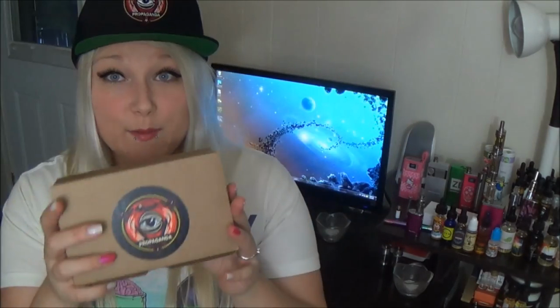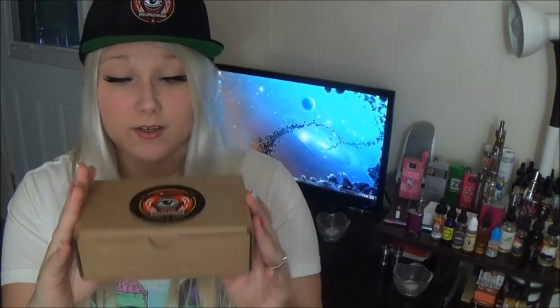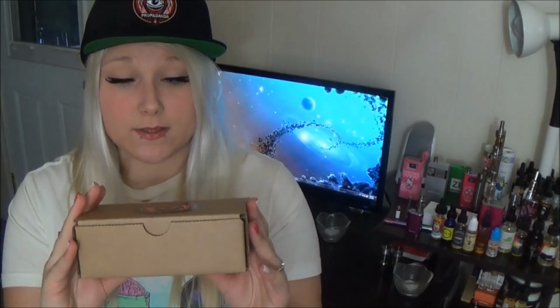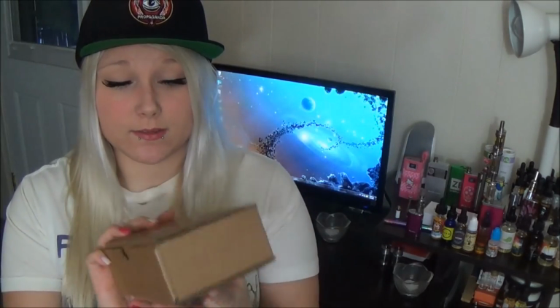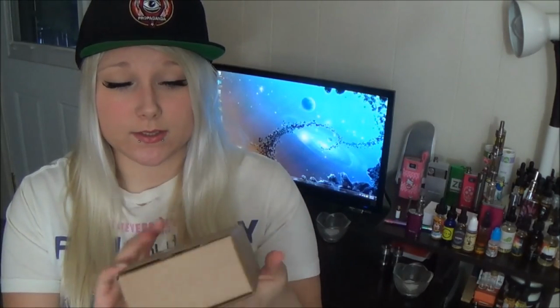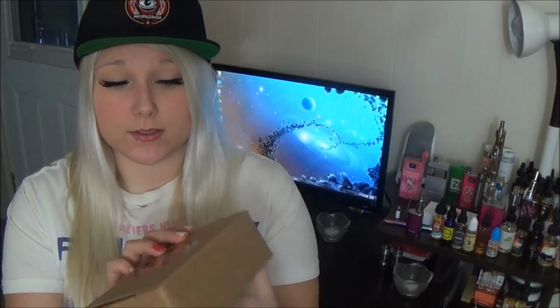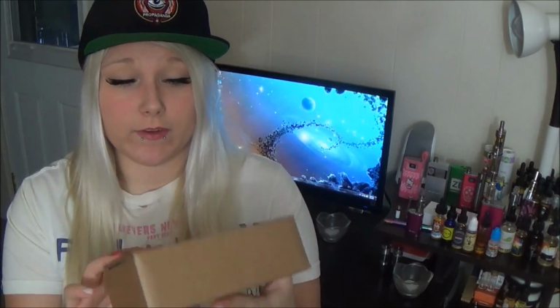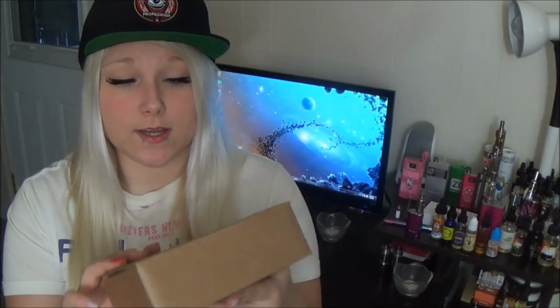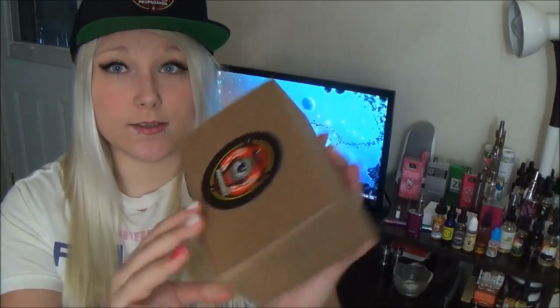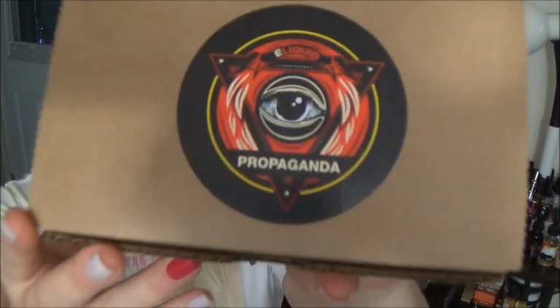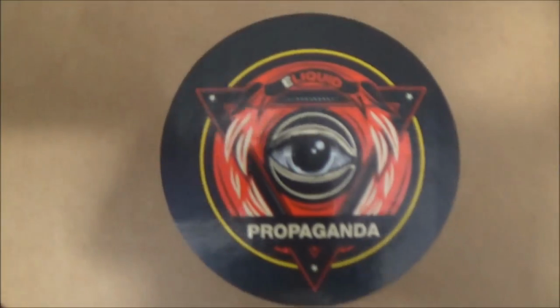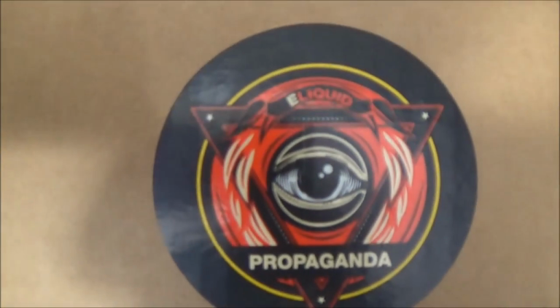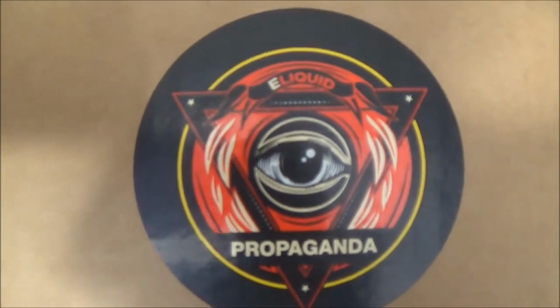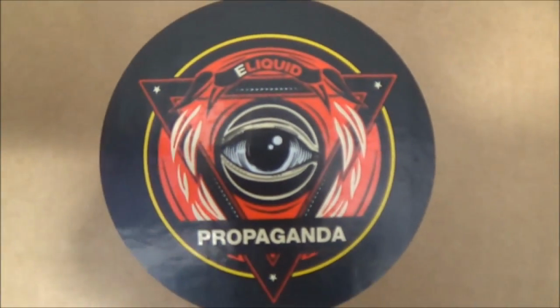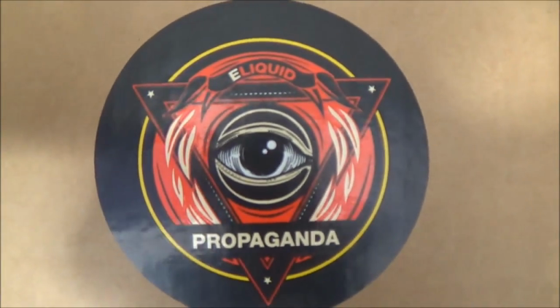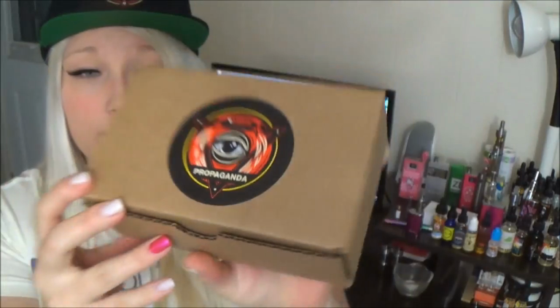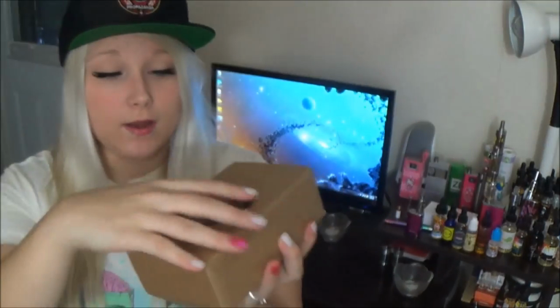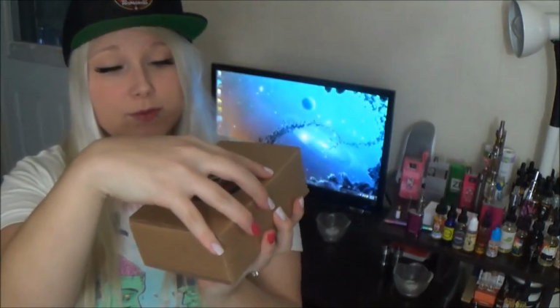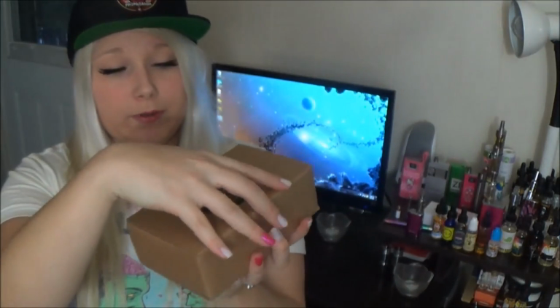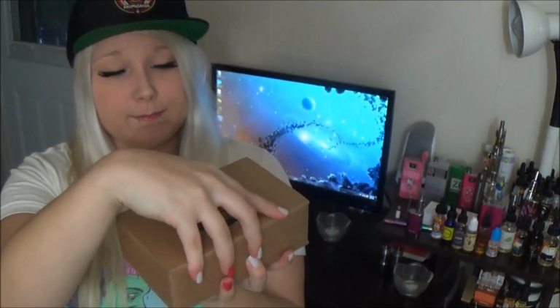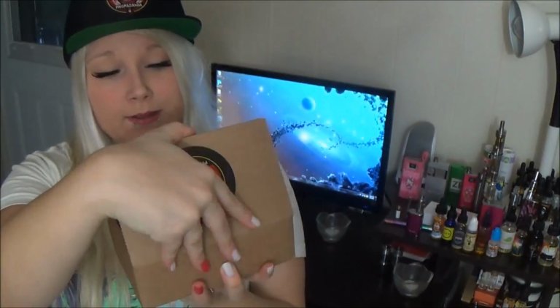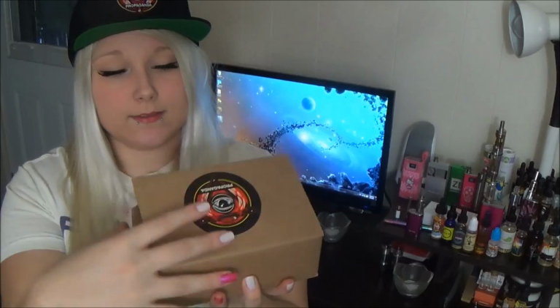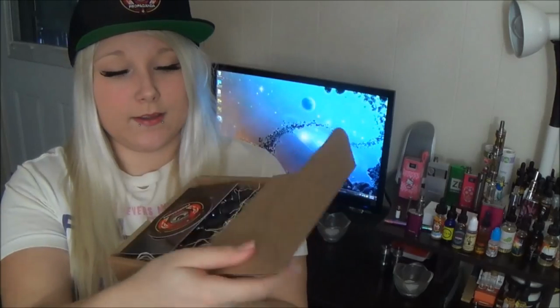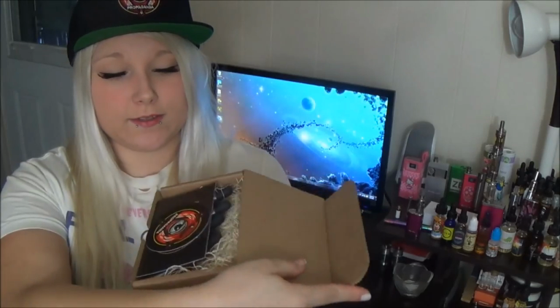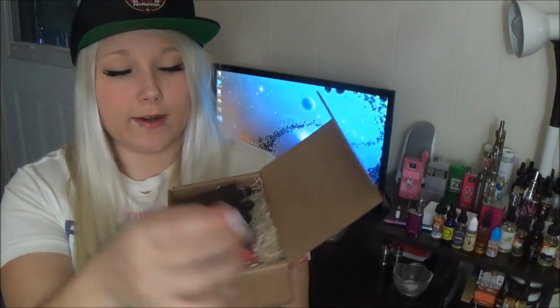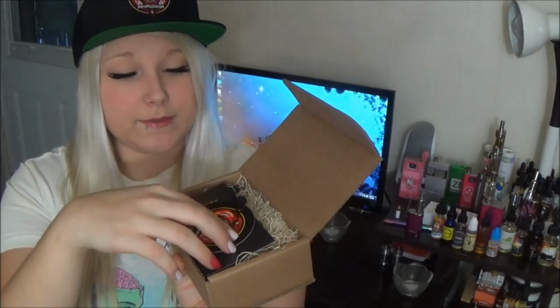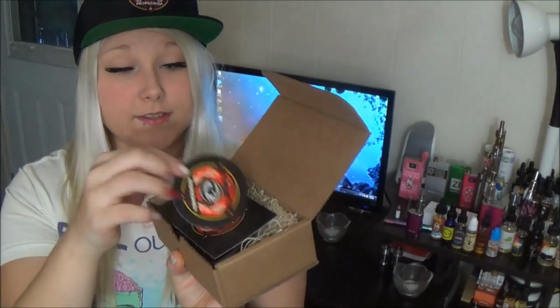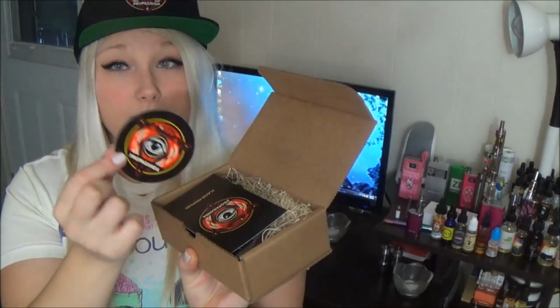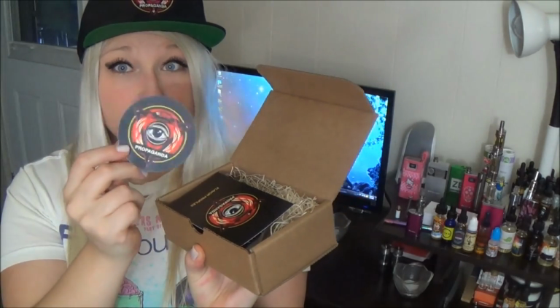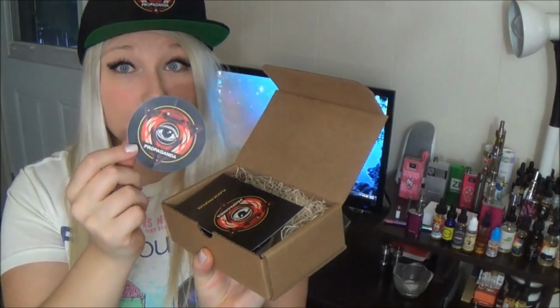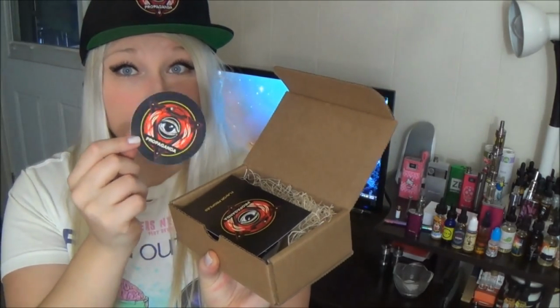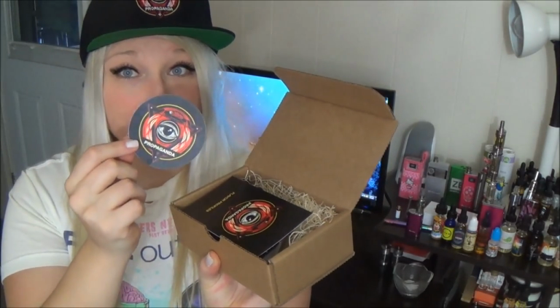But here is the pièce de résistance, or whatever that saying is. Check out their sticker — Propaganda E-liquid. So we open up this box, and right on top is another sticker, which is going to add to my sticker collection.